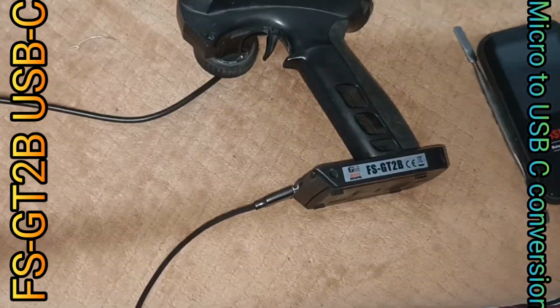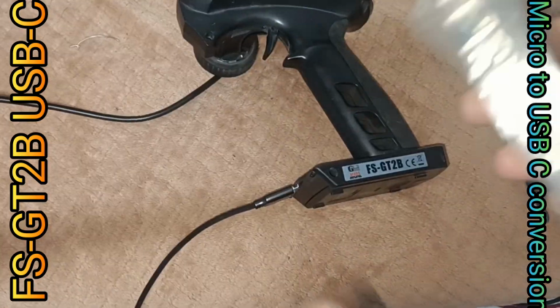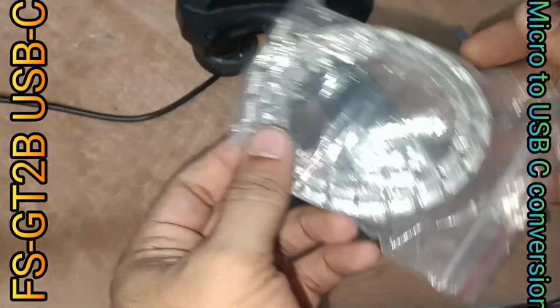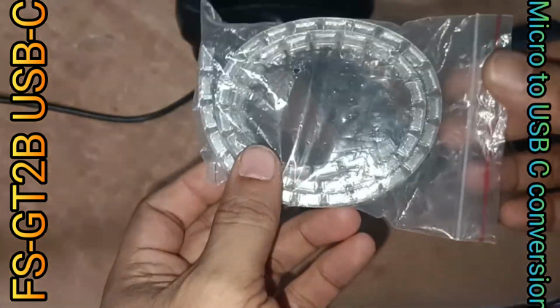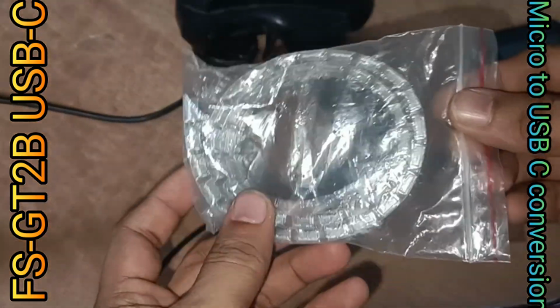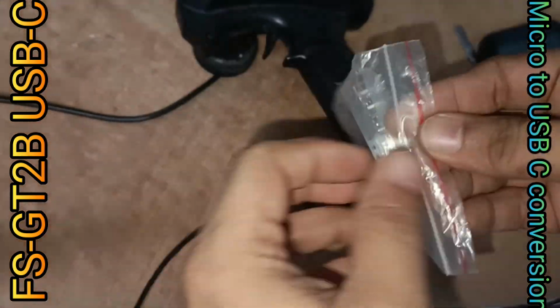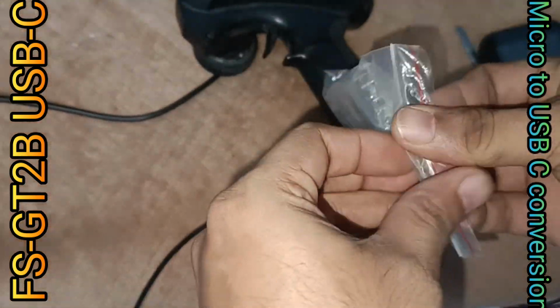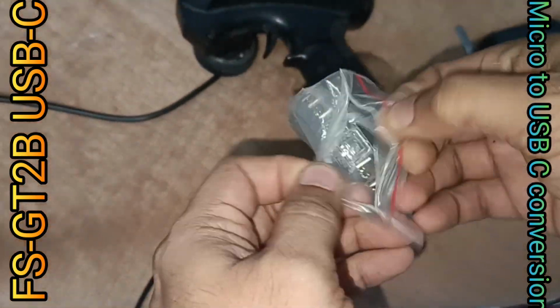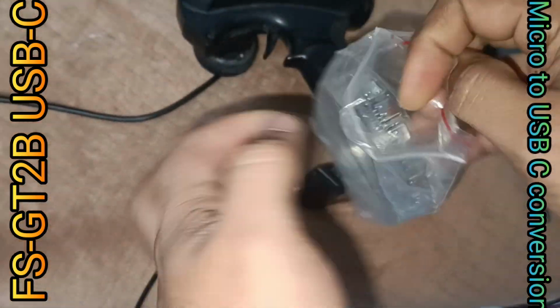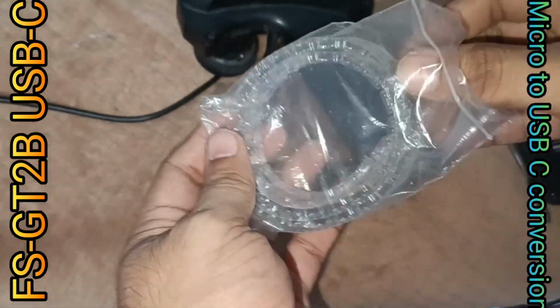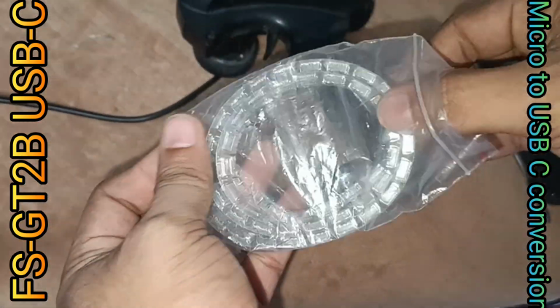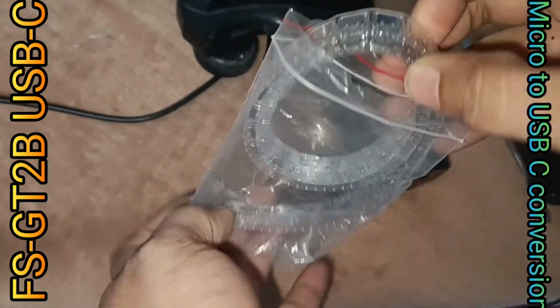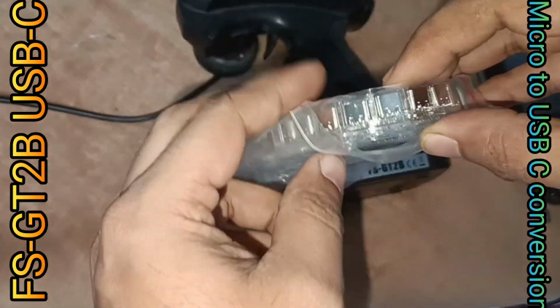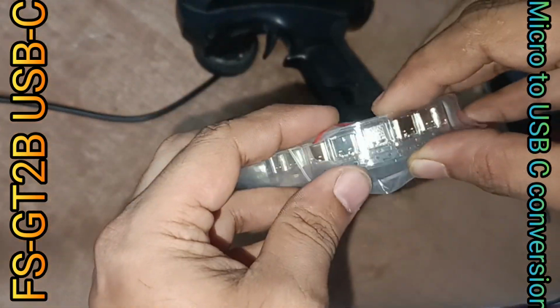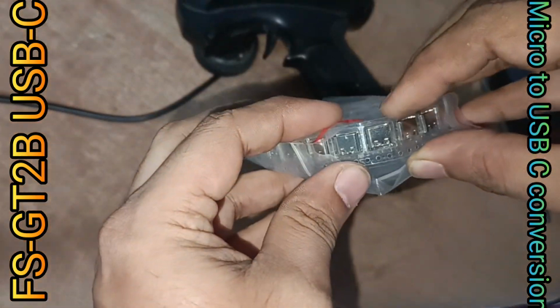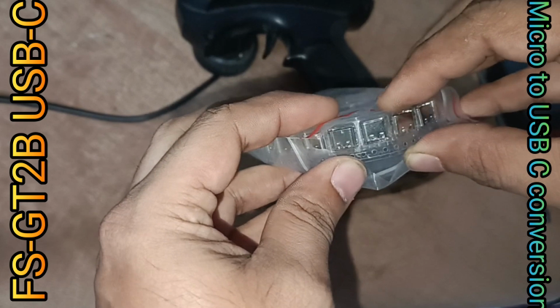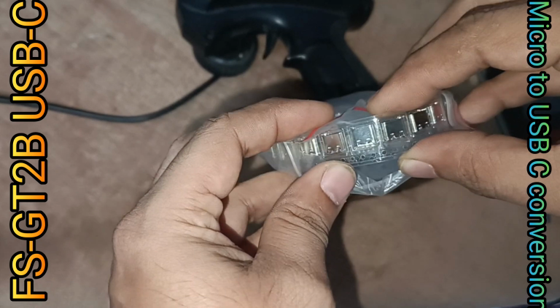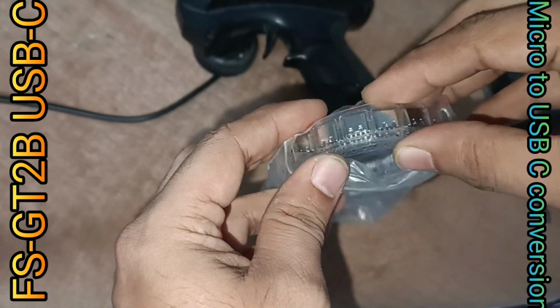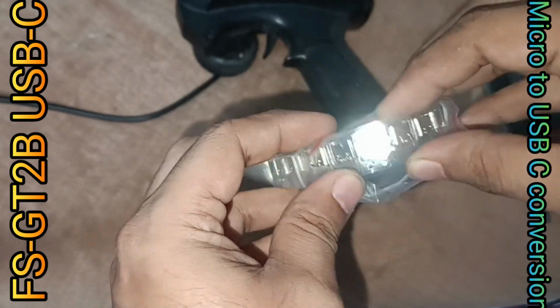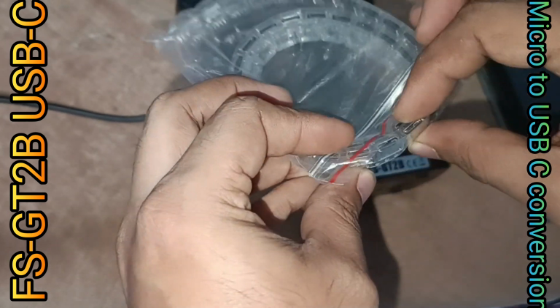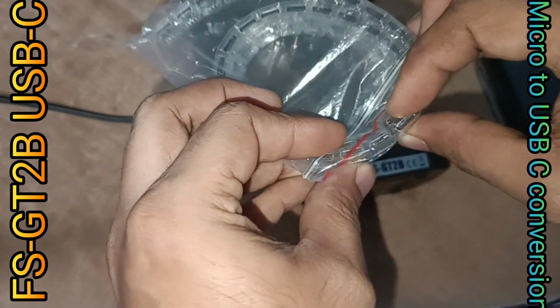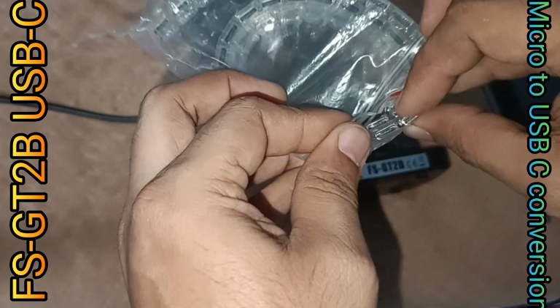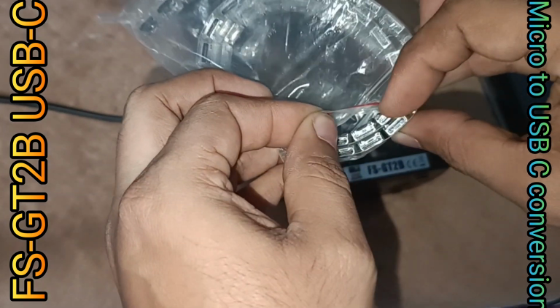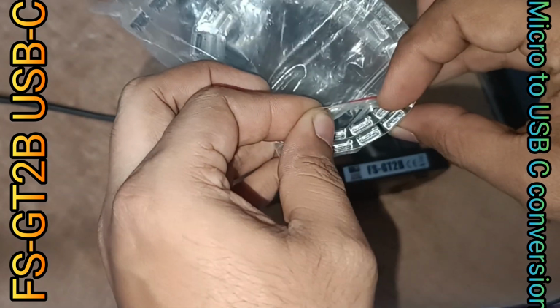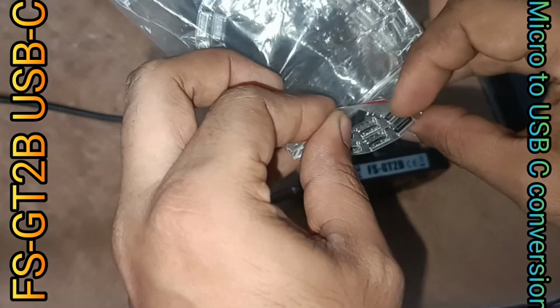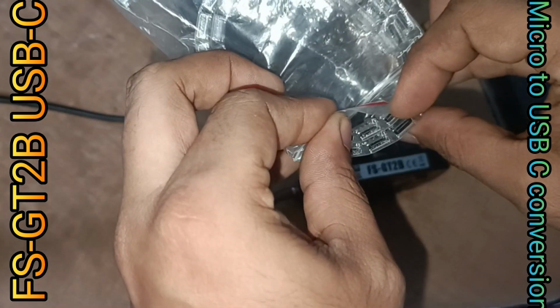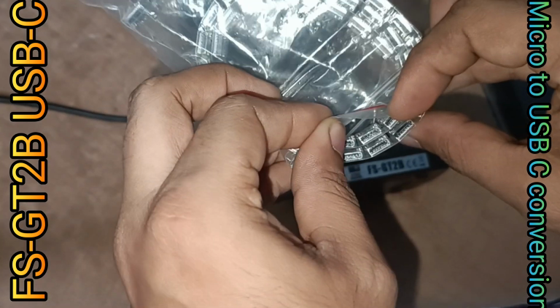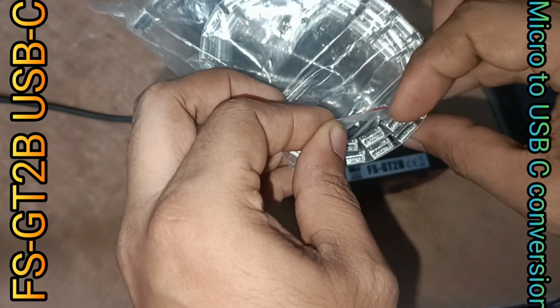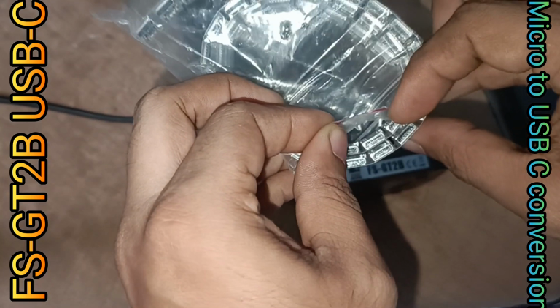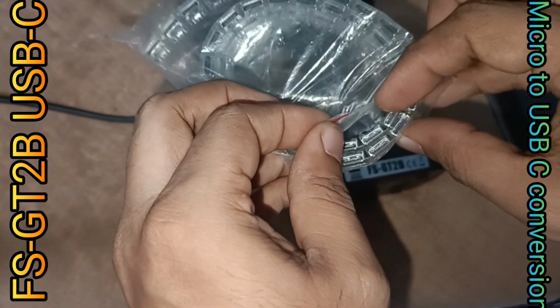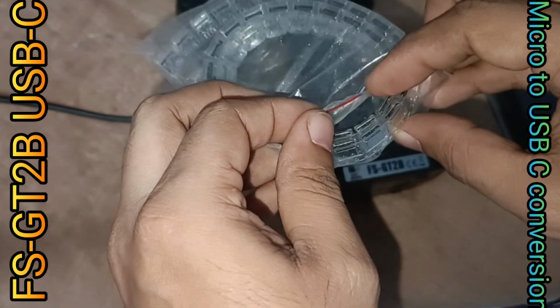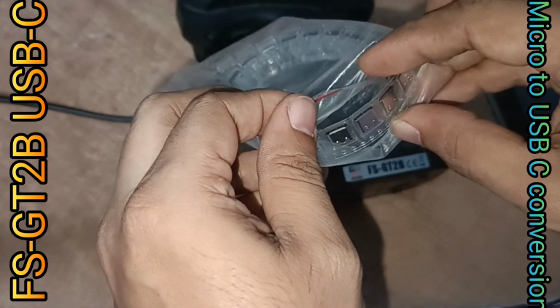This is the 4-pin USB port I used here, and I have a lot of these, so there may be more projects converting to USB-C. Thanks for watching!